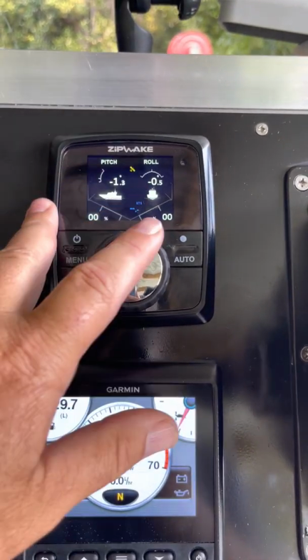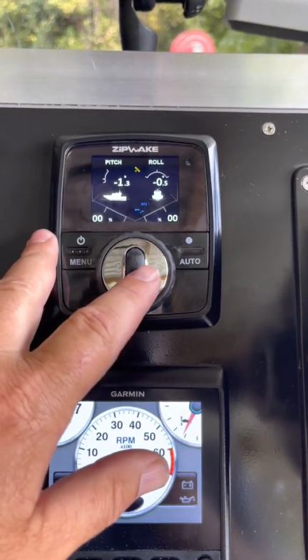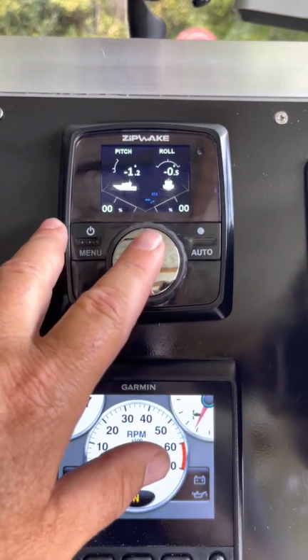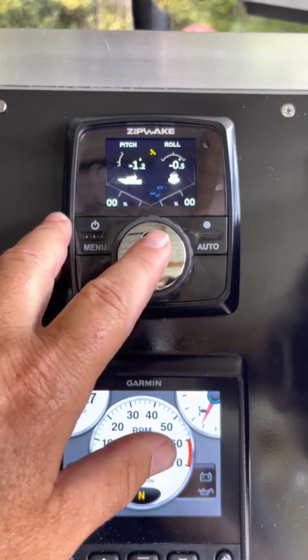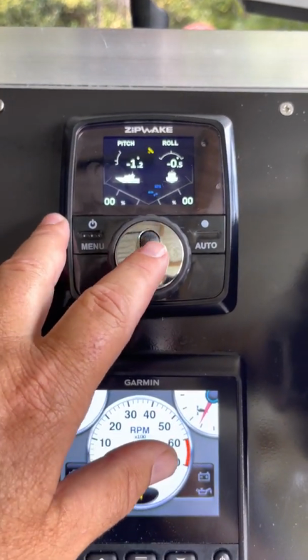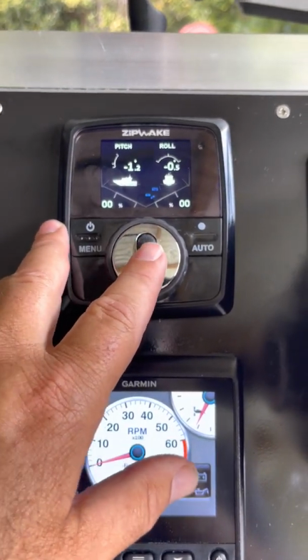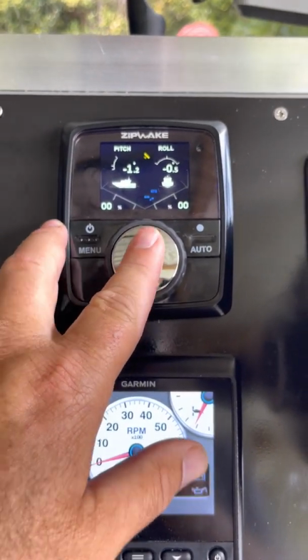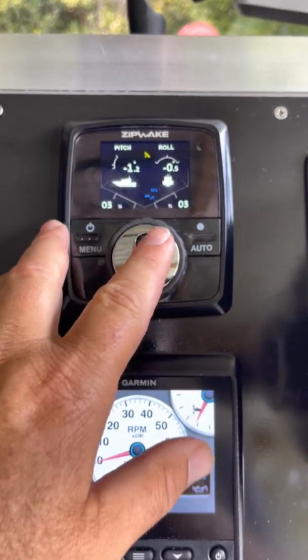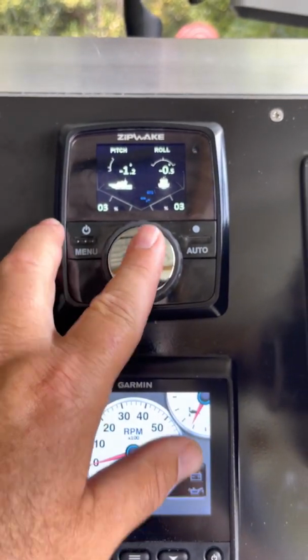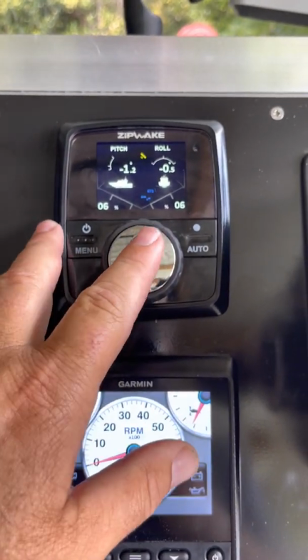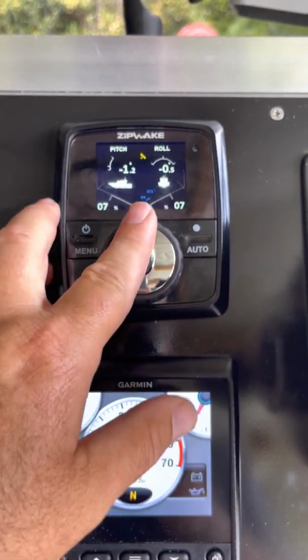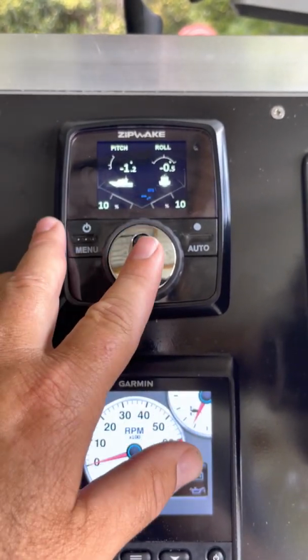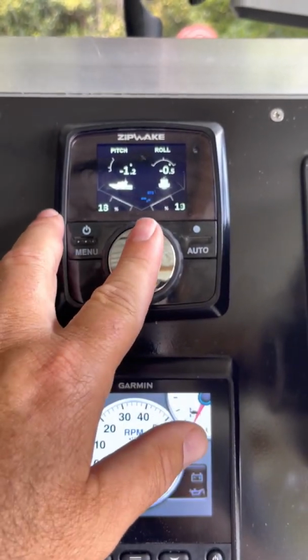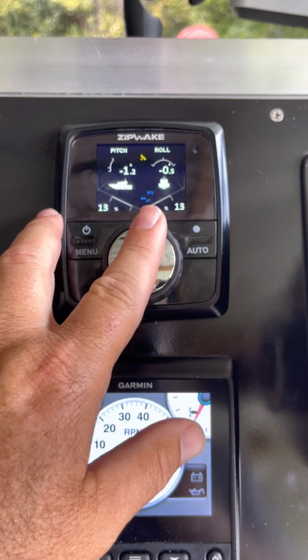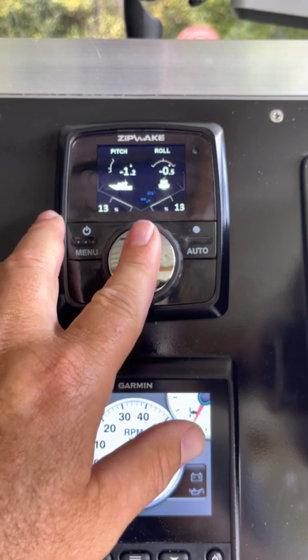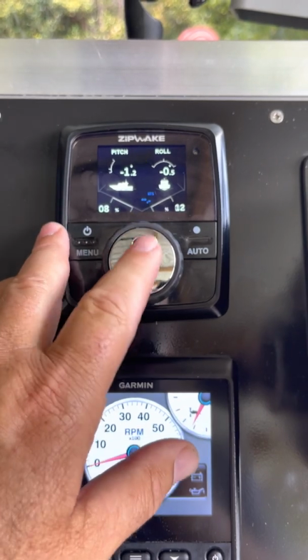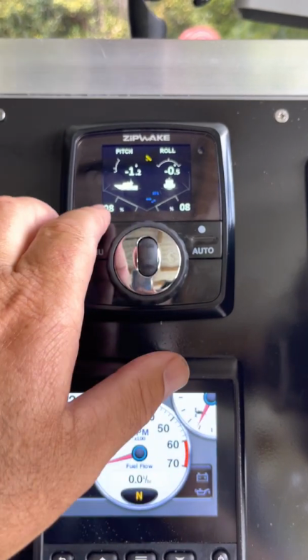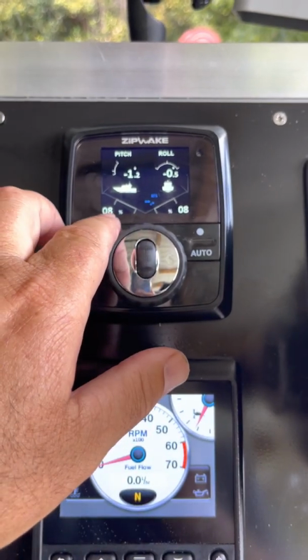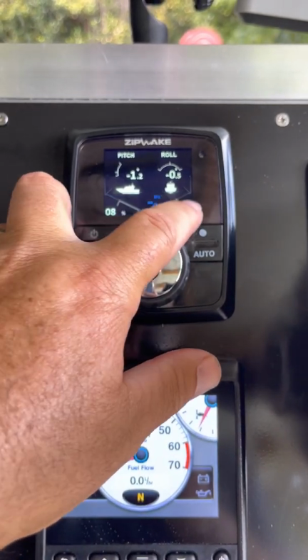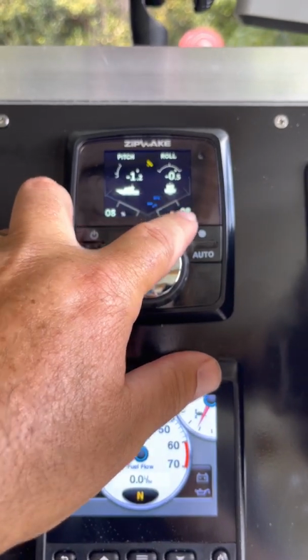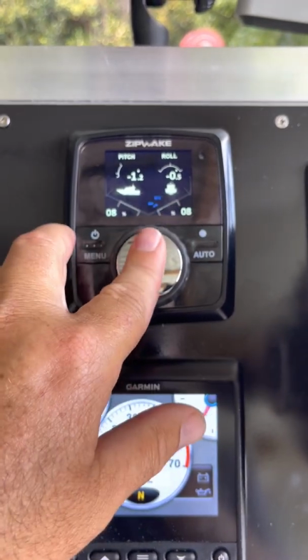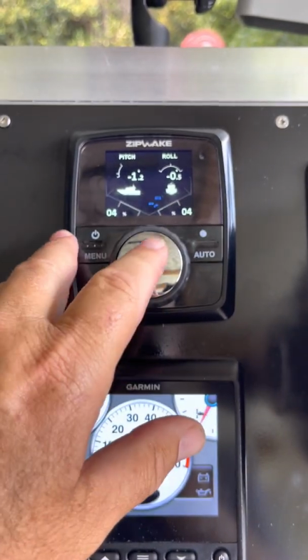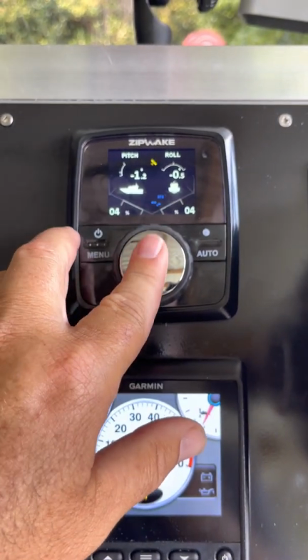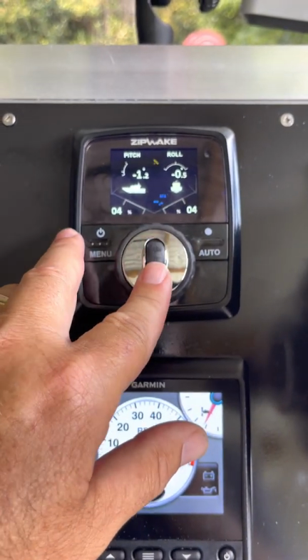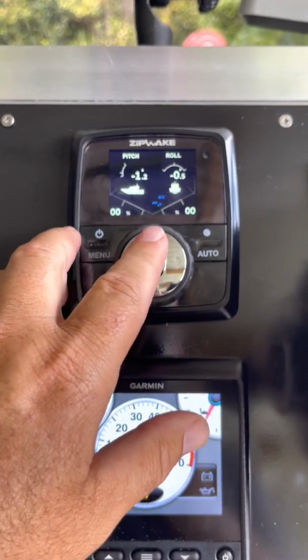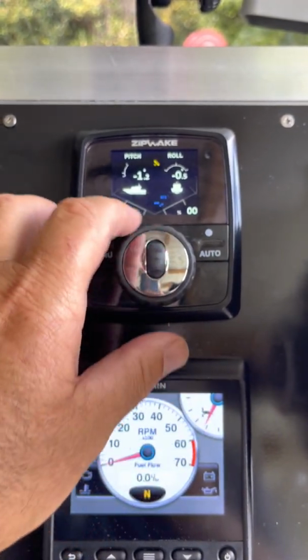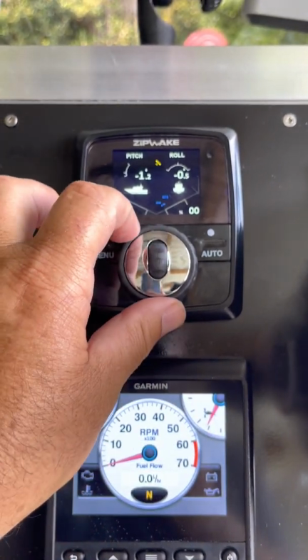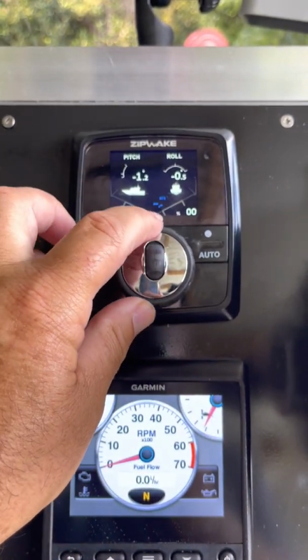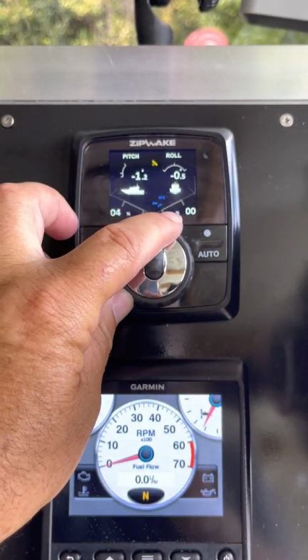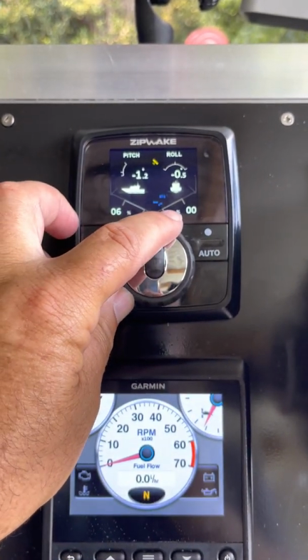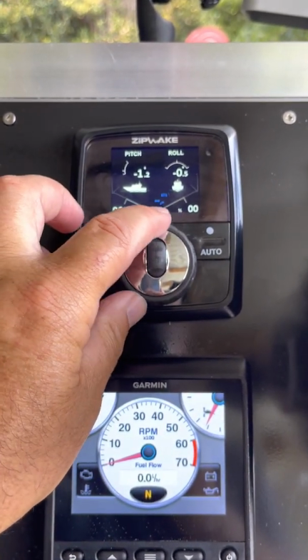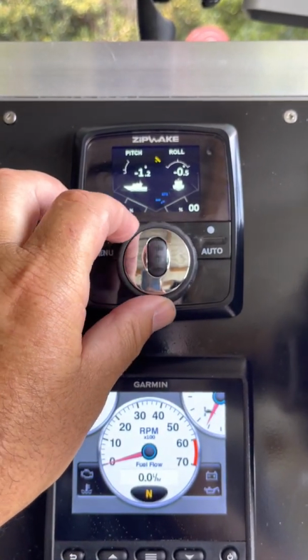If you don't have it on automatic you can control them both together, putting them down exactly the same, or control them separately.